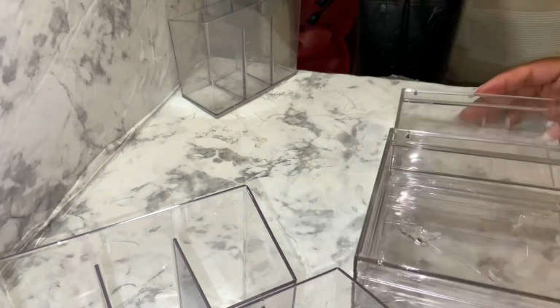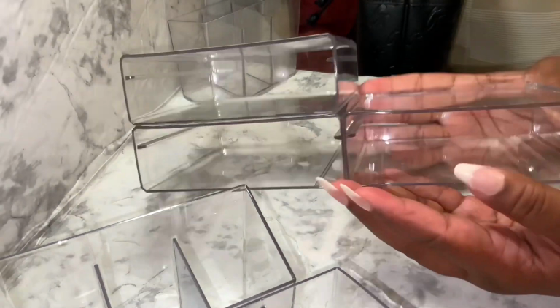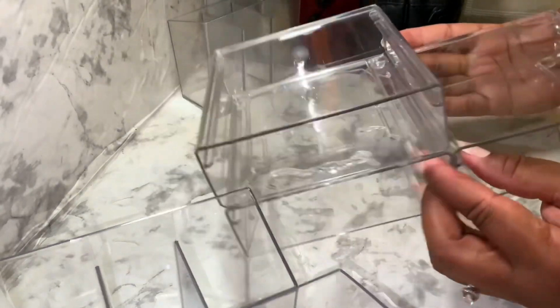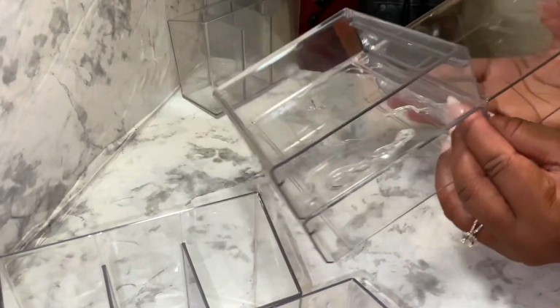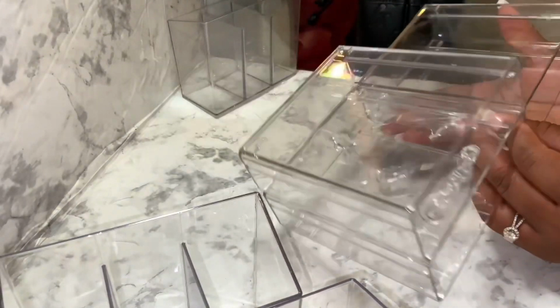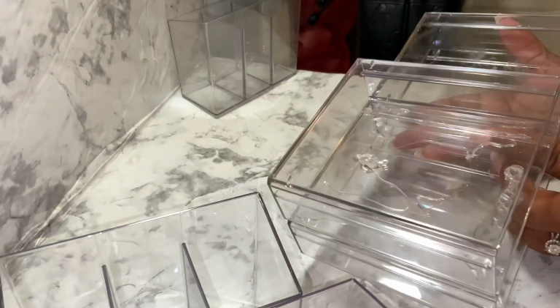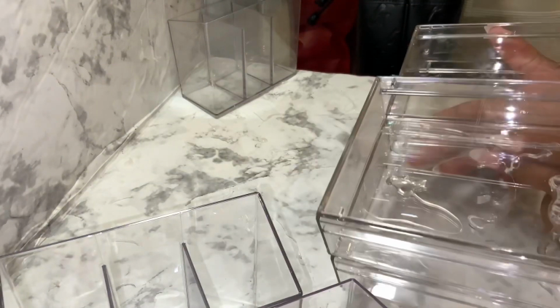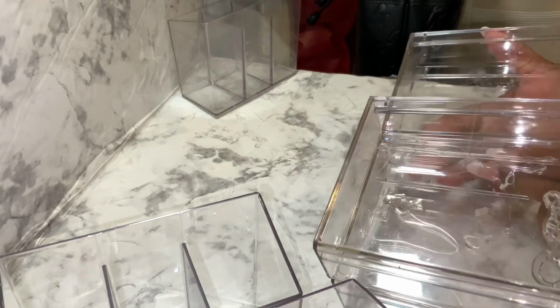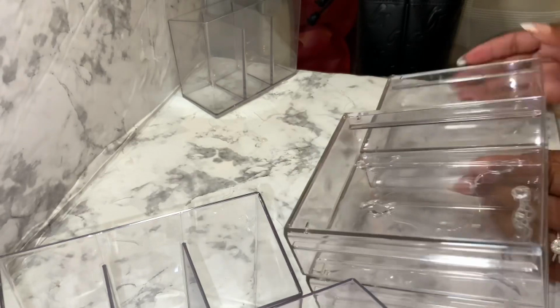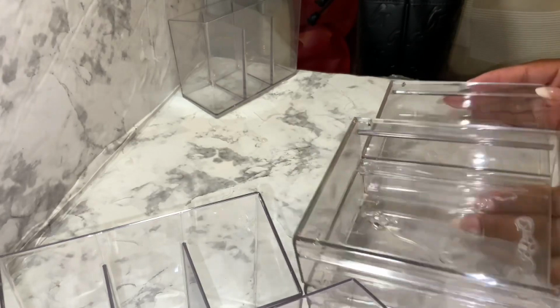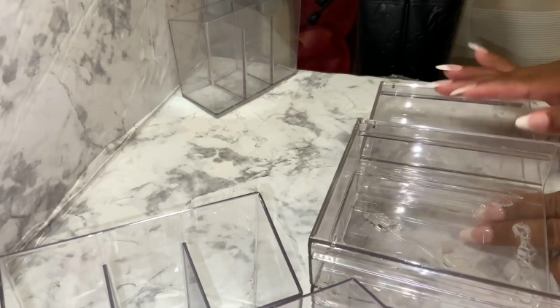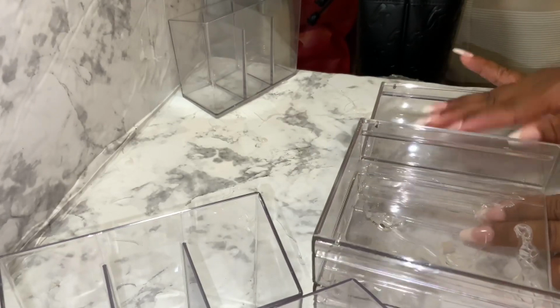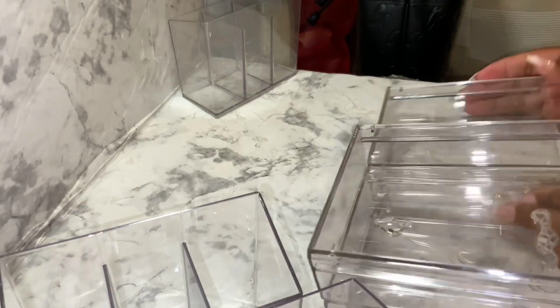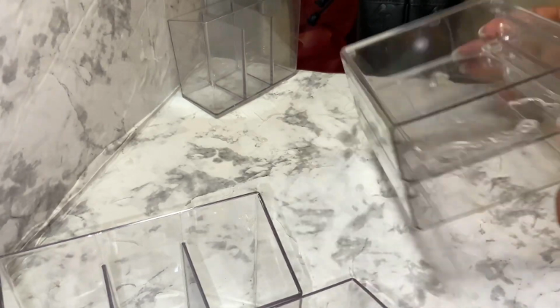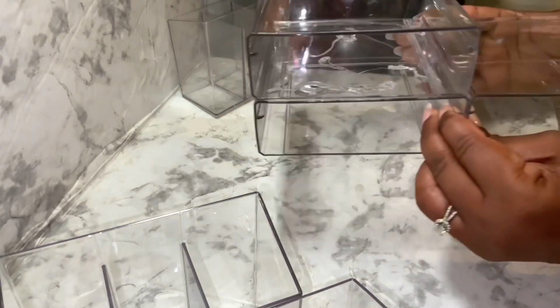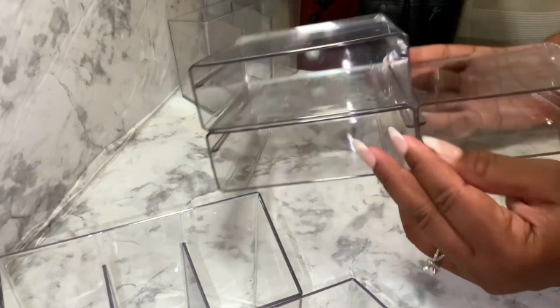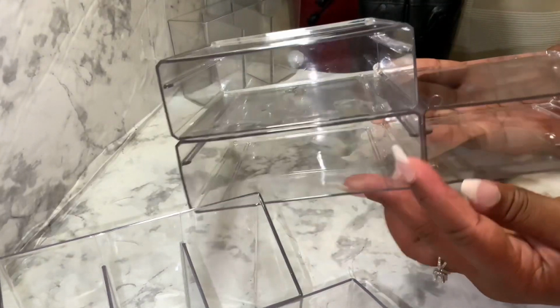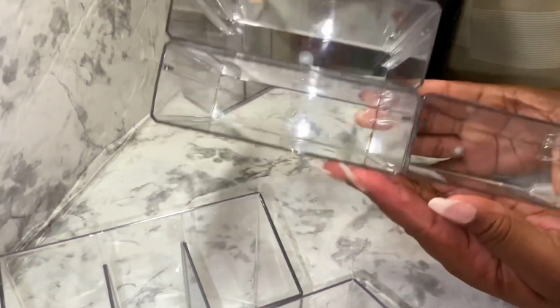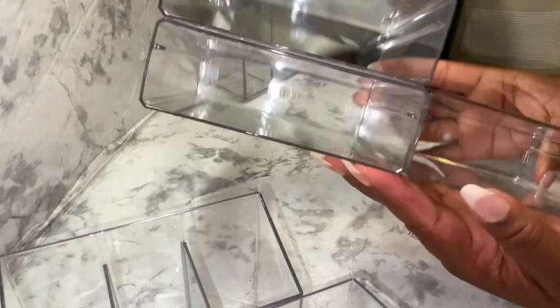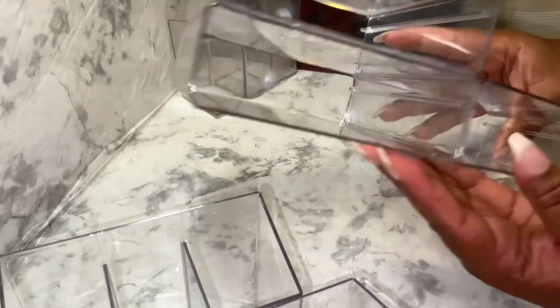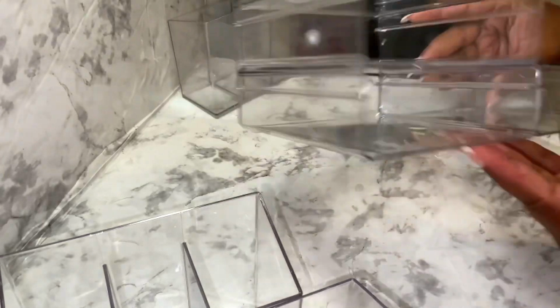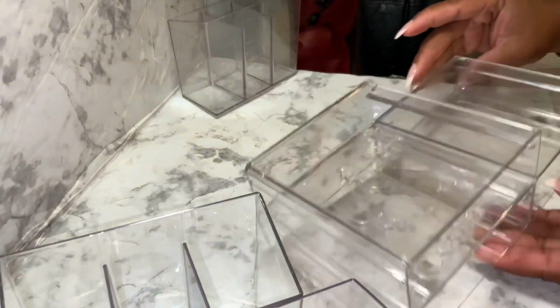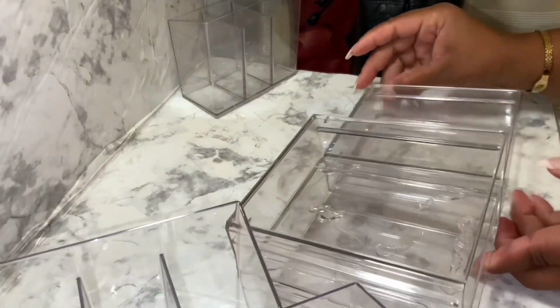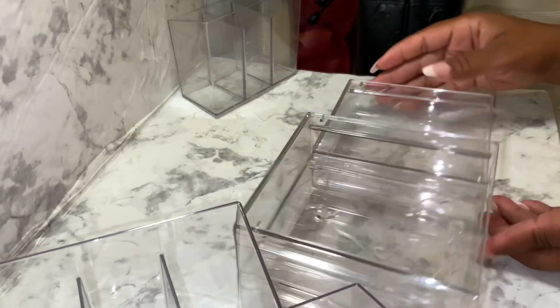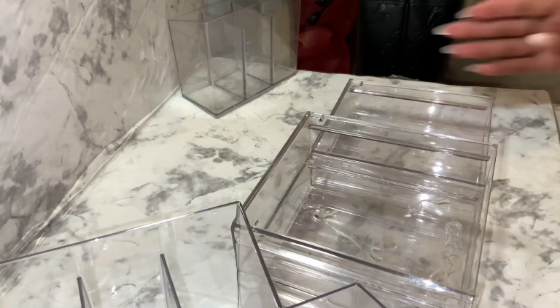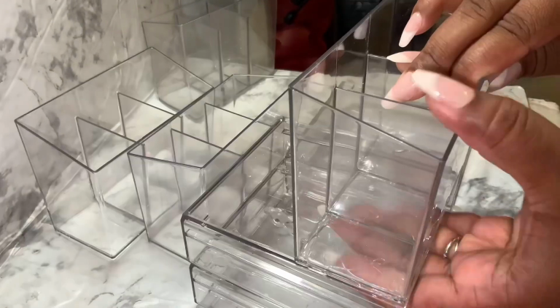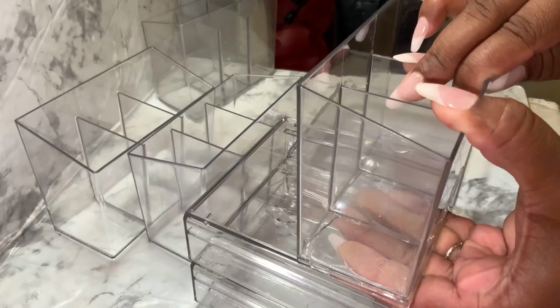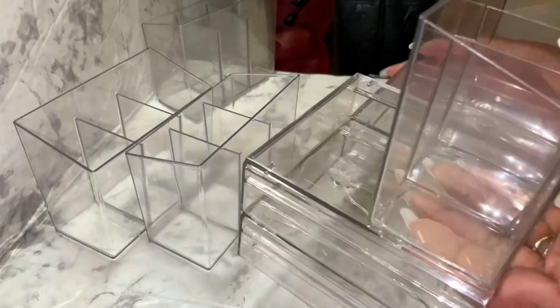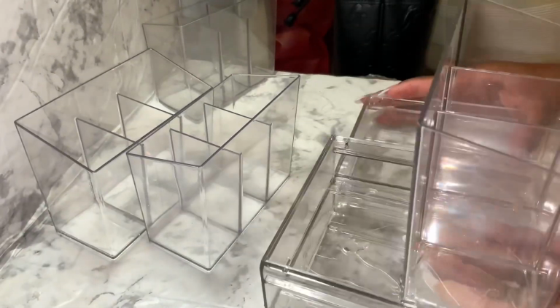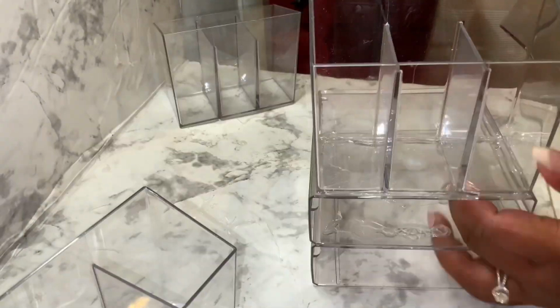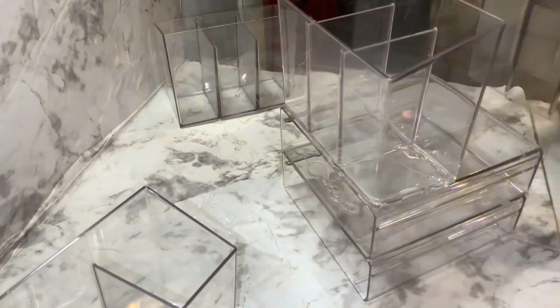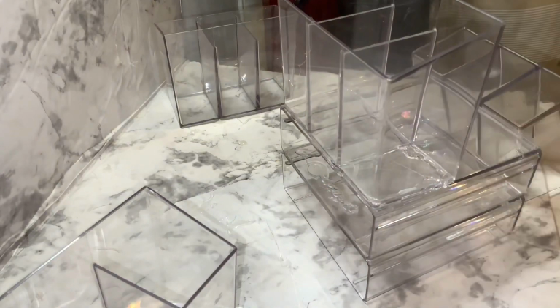This is what you get after you've glued the three drawers together. I actually had a little fail in this video because I didn't have any super glue, so one of the drawers fell off.